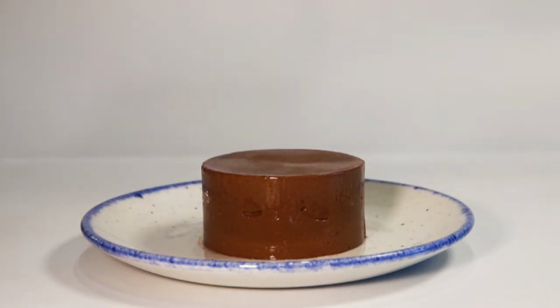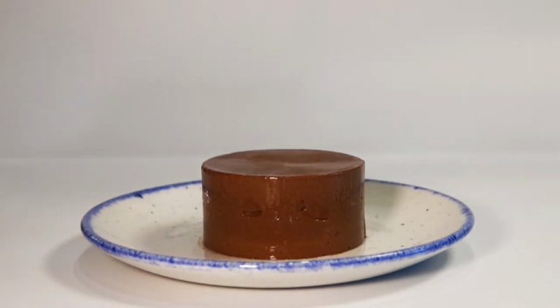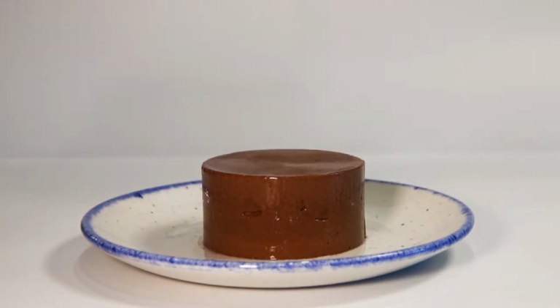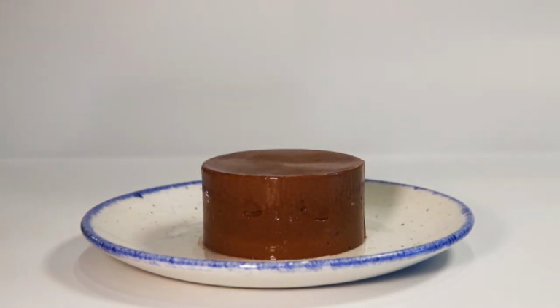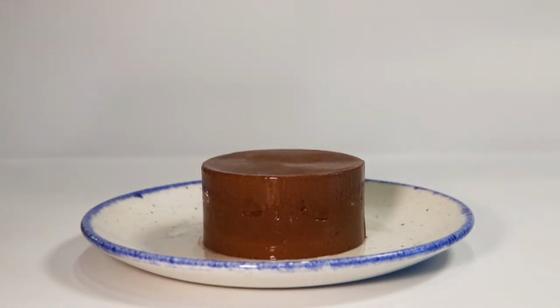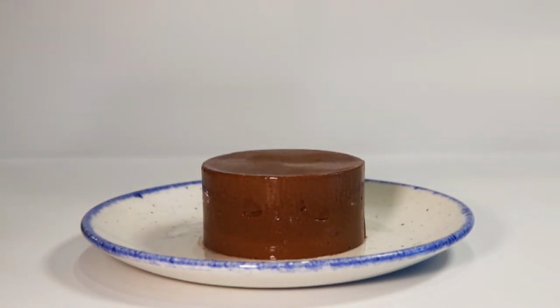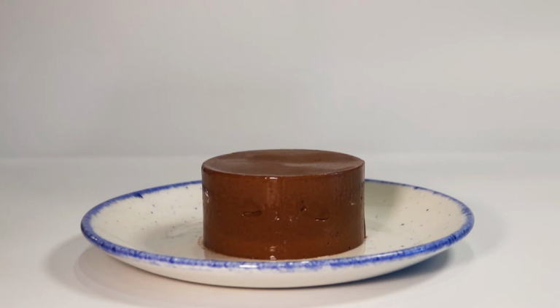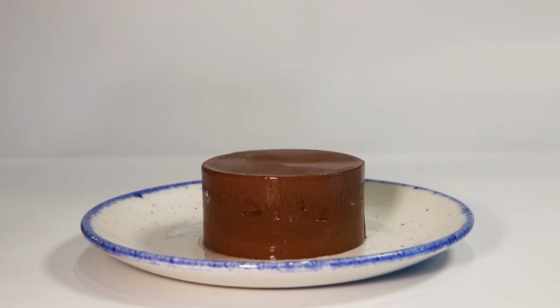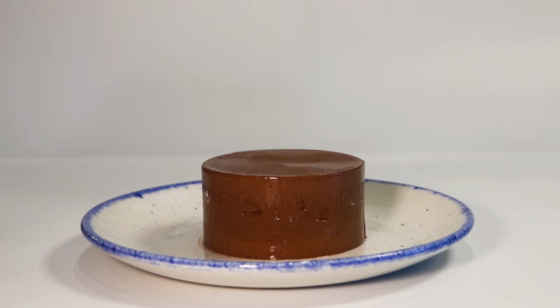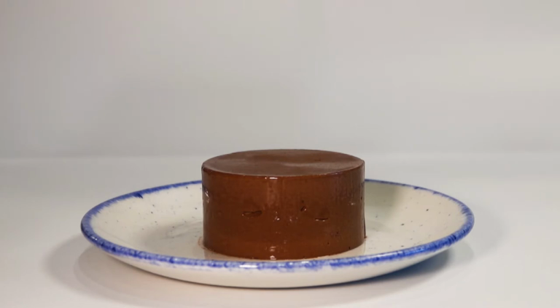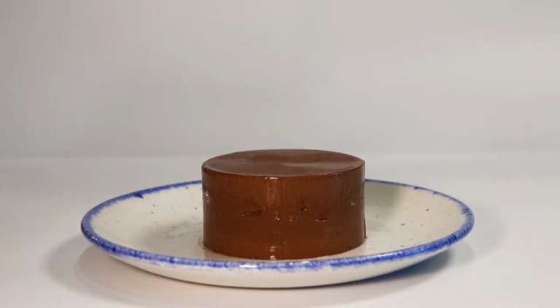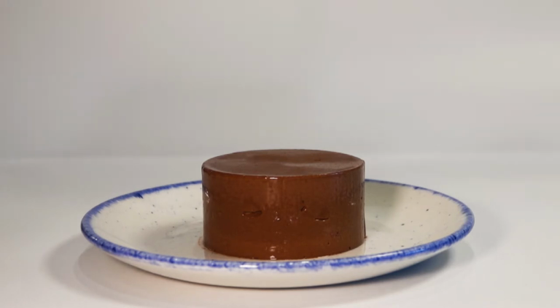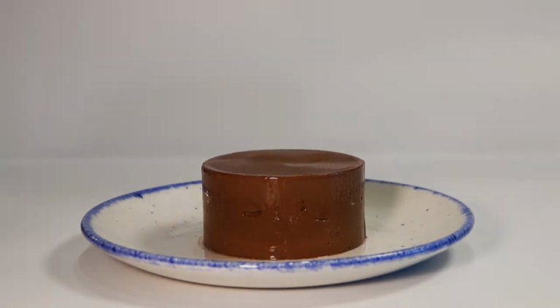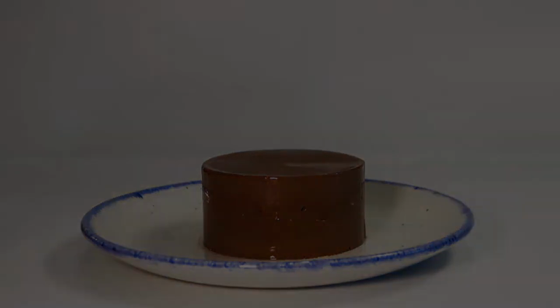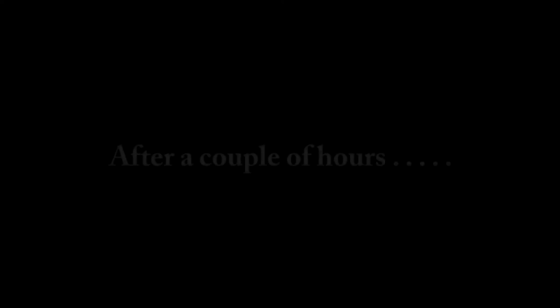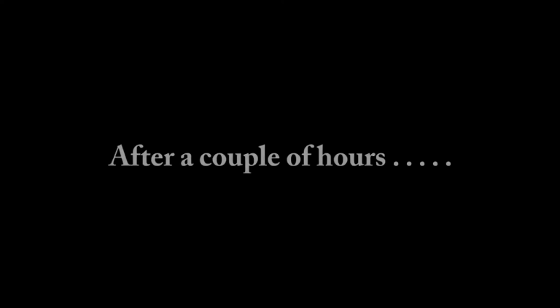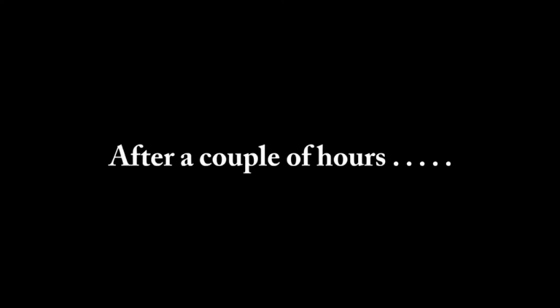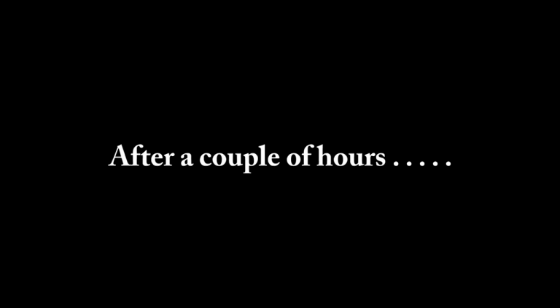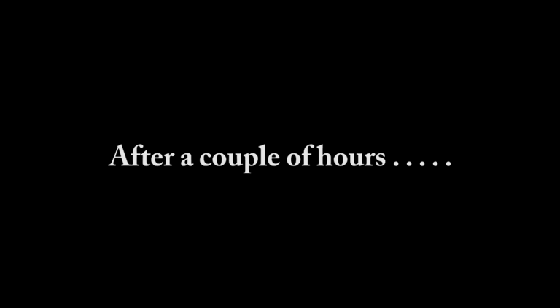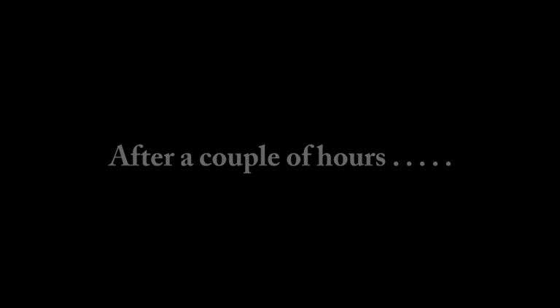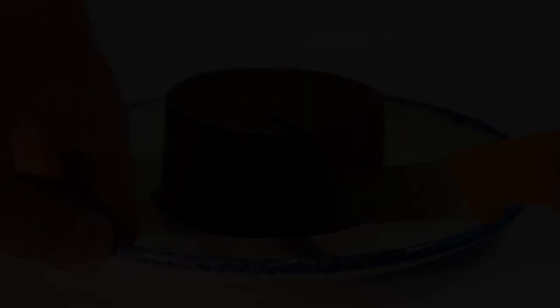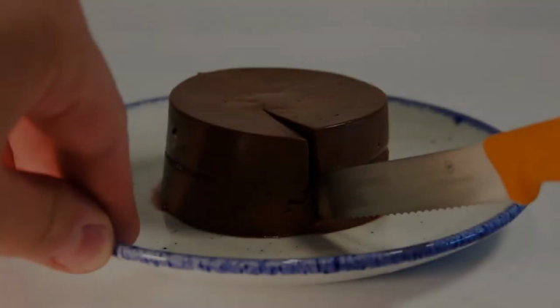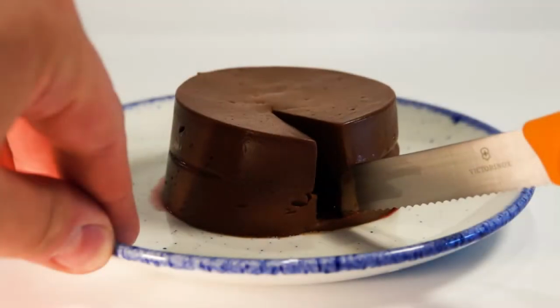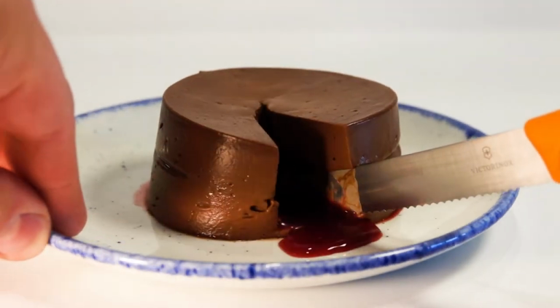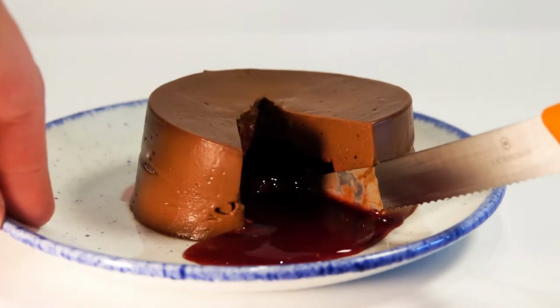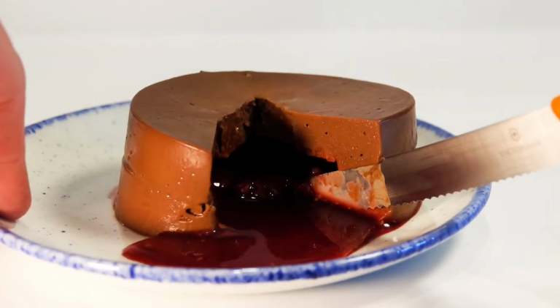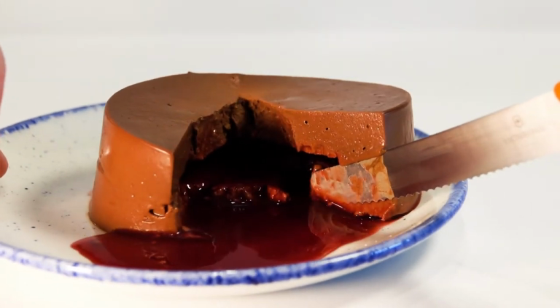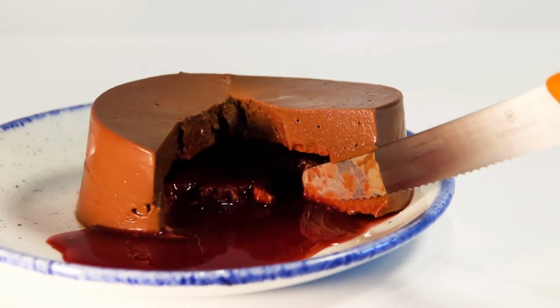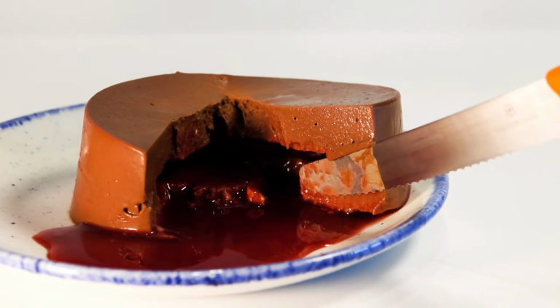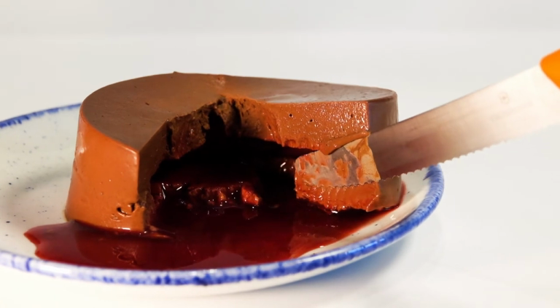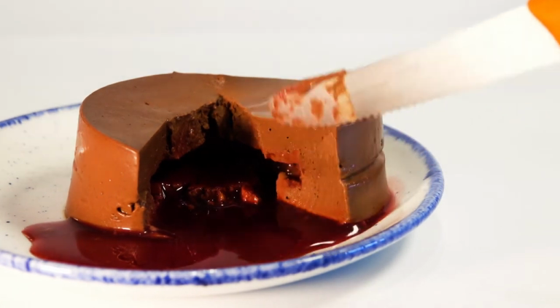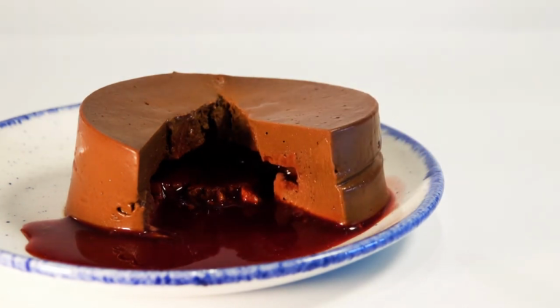It should come off easily just like that. Because it is still frozen, you will need to put it in the fridge to defrost for a good couple of hours. If you are hosting a dinner party, do this before your guests arrive and when it's time for dessert it should be ready to enjoy.